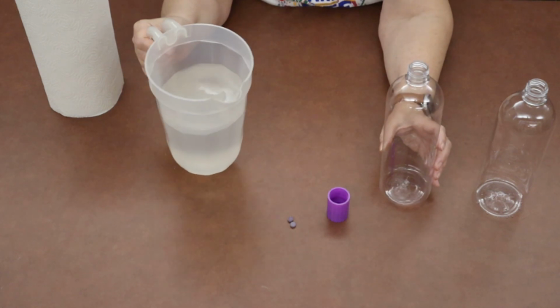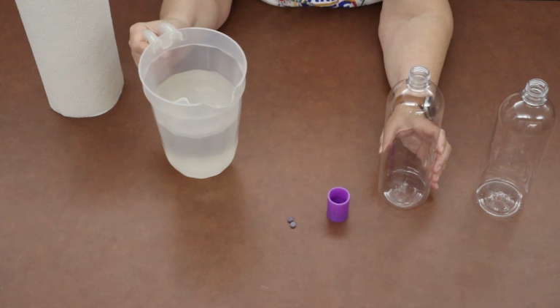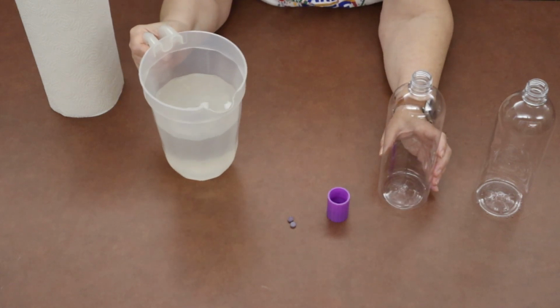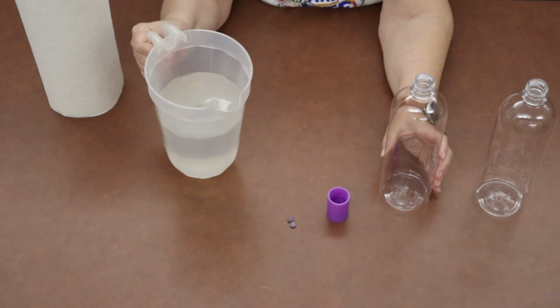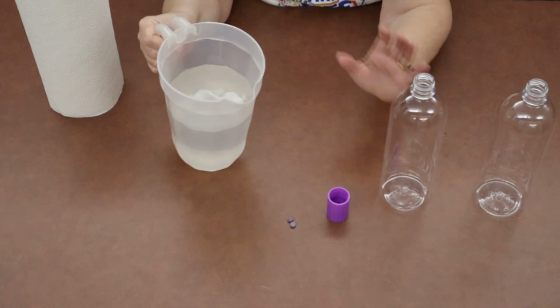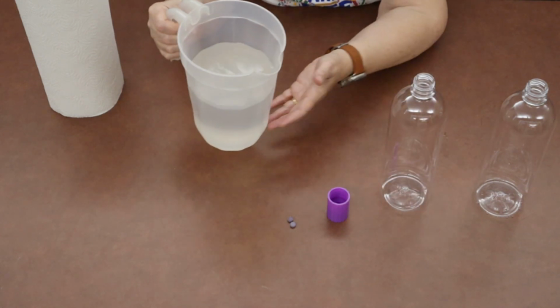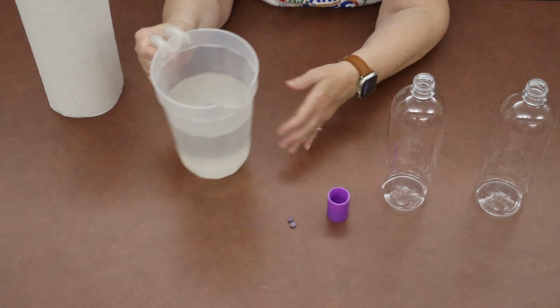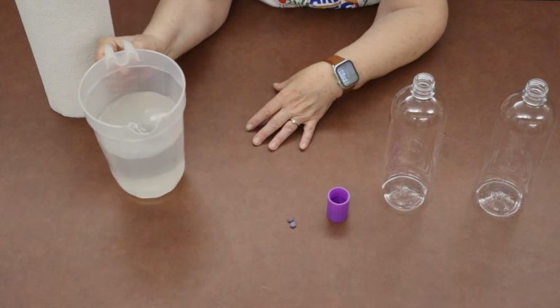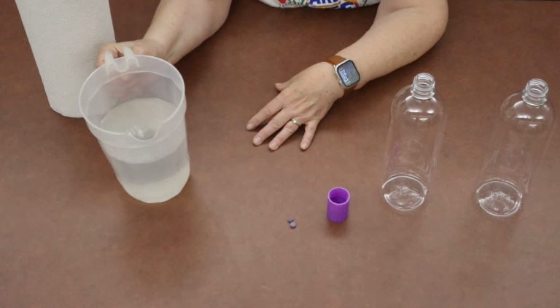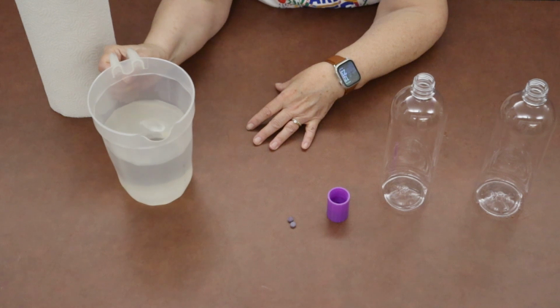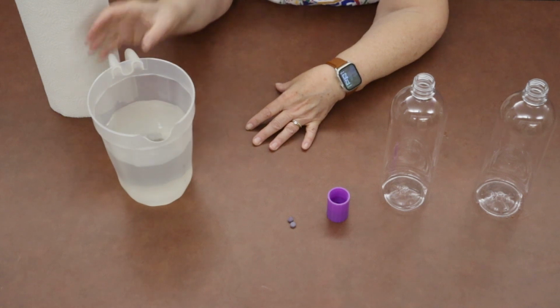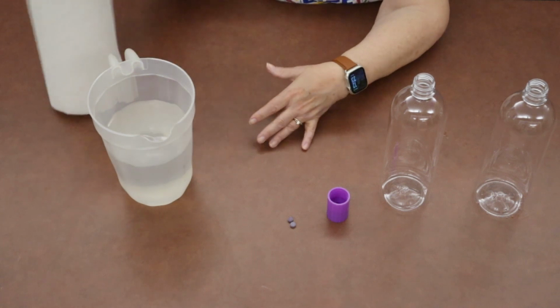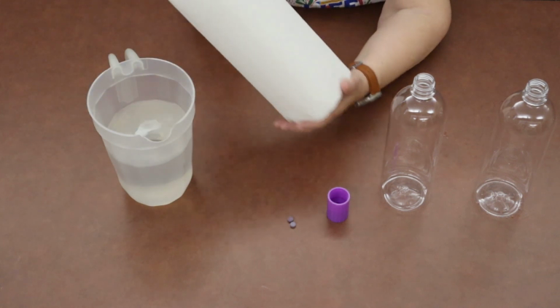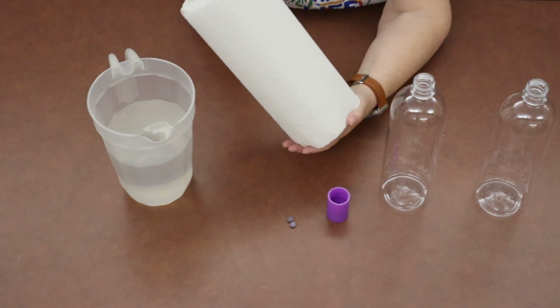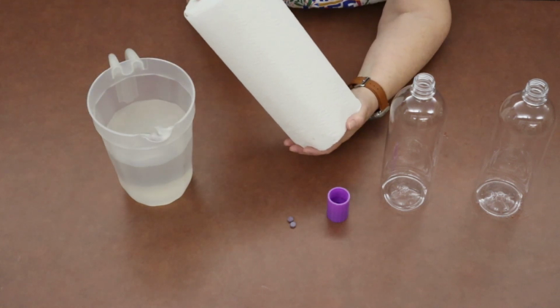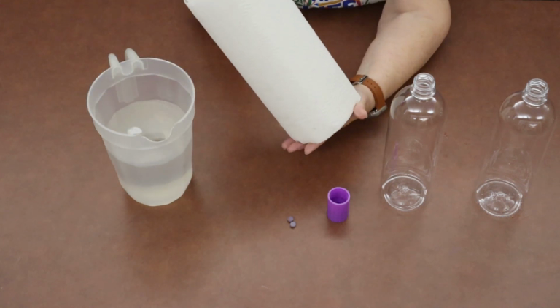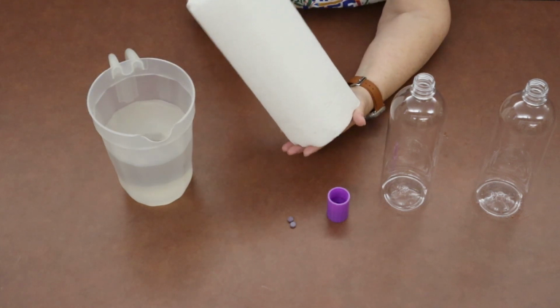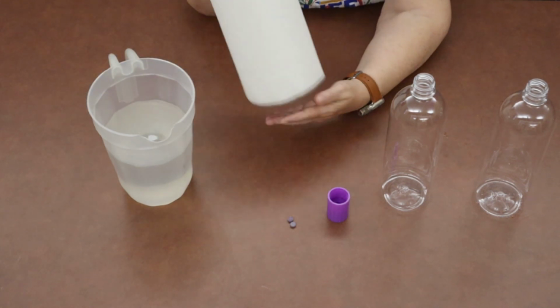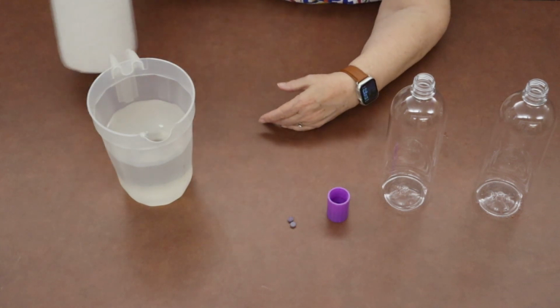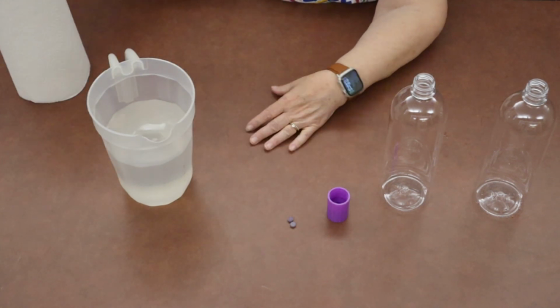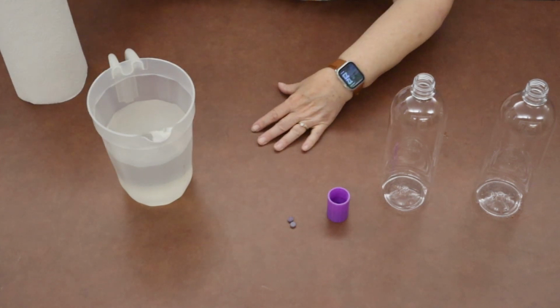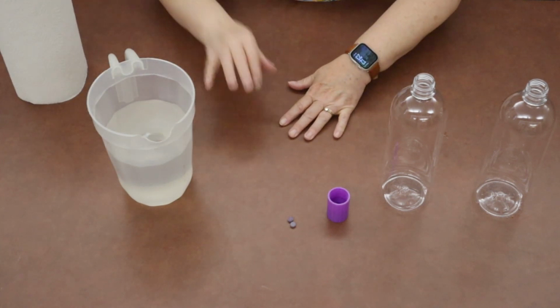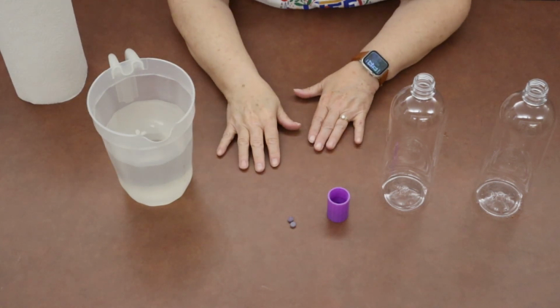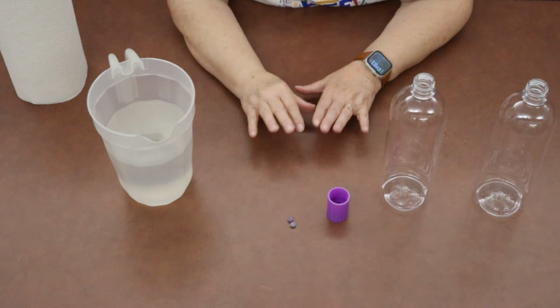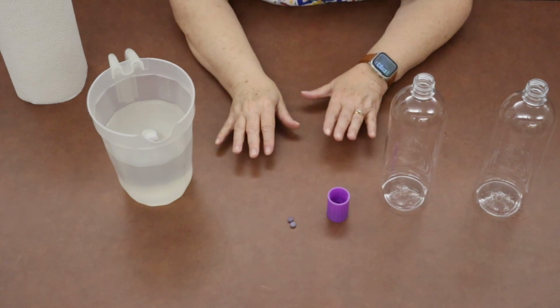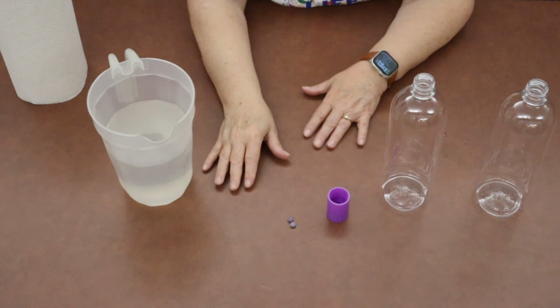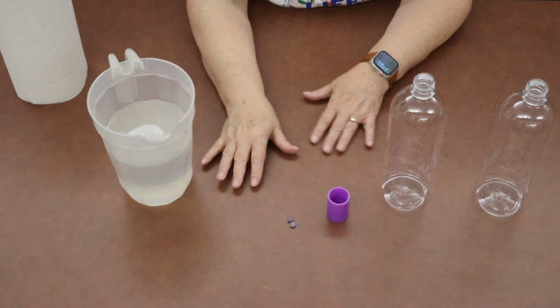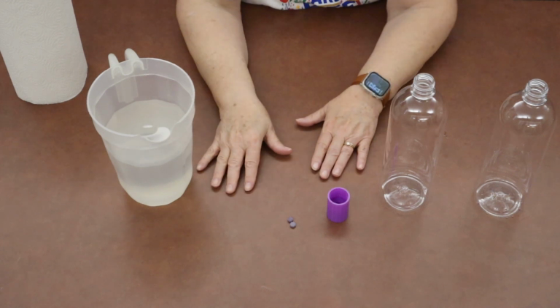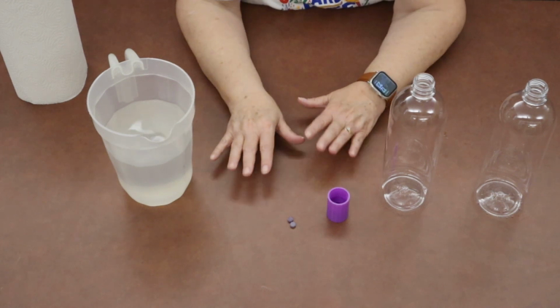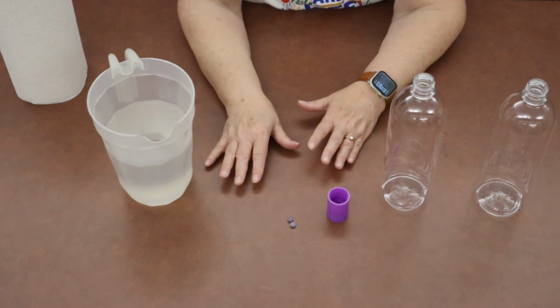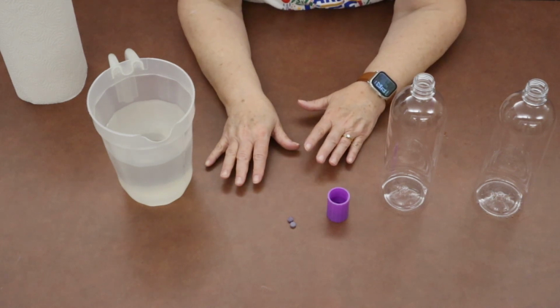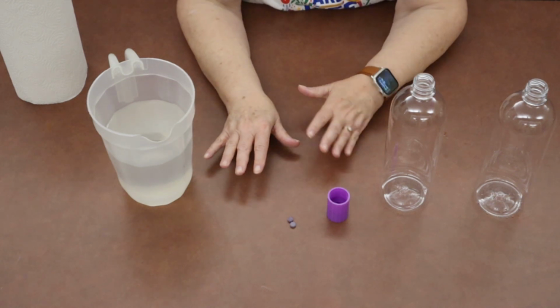Or if you want to do a picture and do it that way, you certainly can. And some napkins or a cloth or a paper towel in case we get some drips. Make sure you're doing this in a place that's okay with your parents.